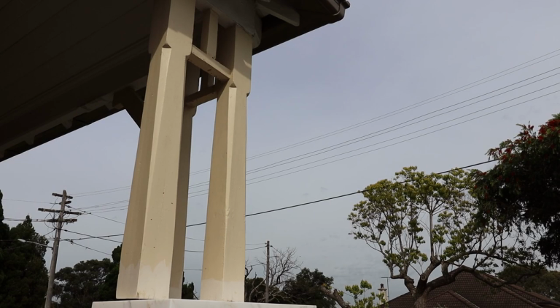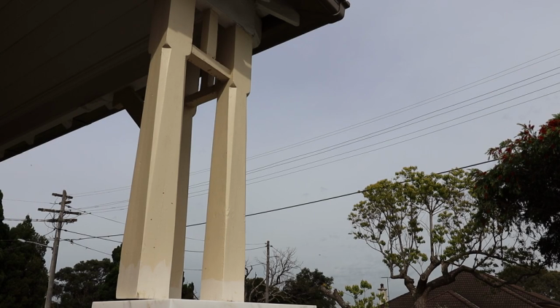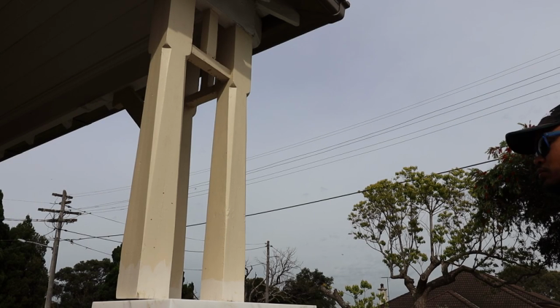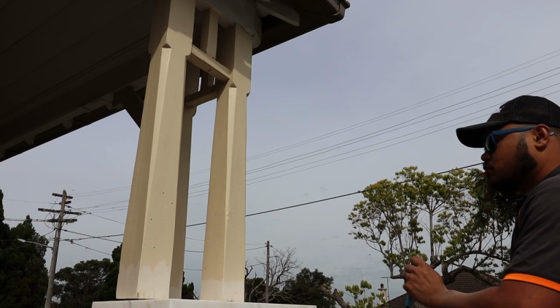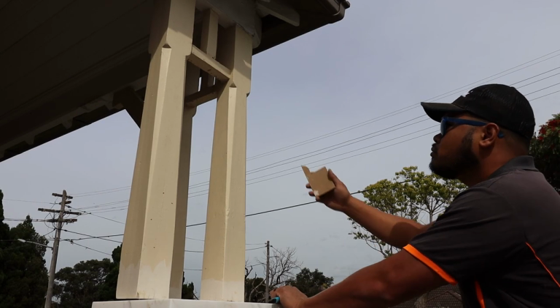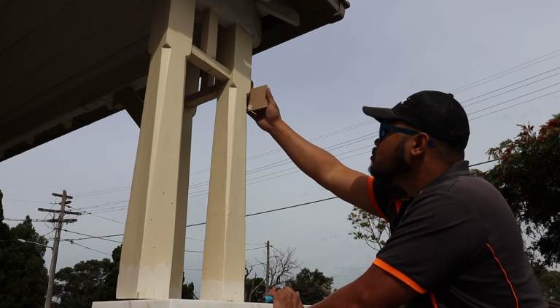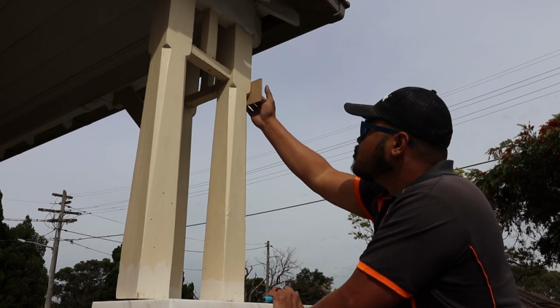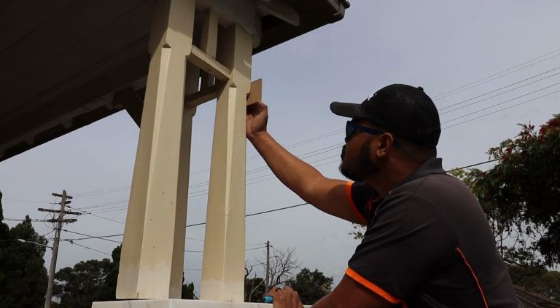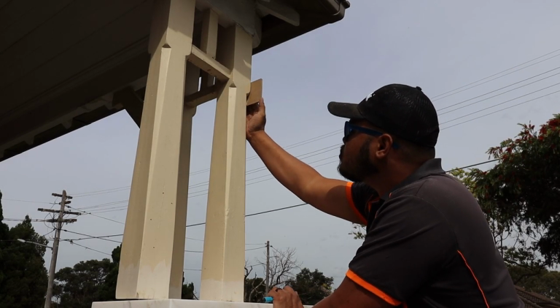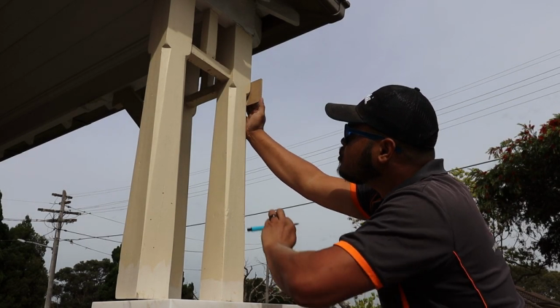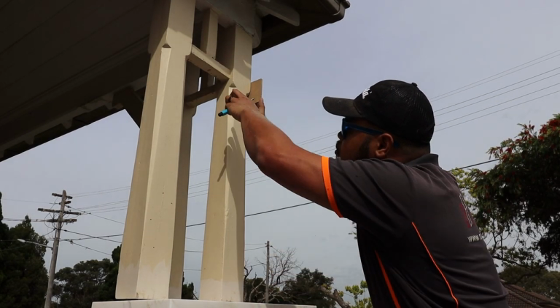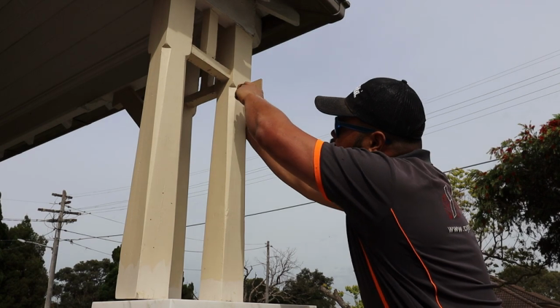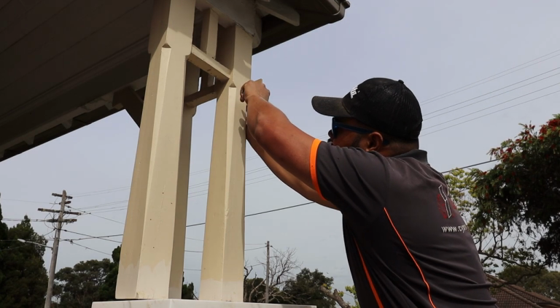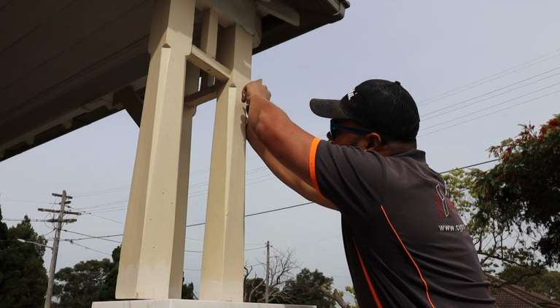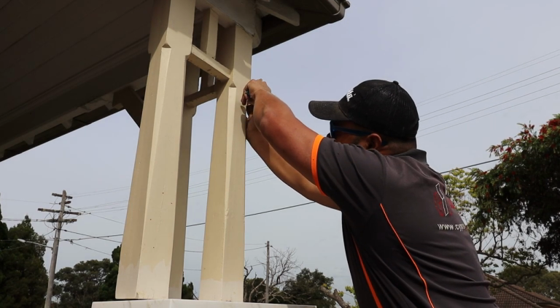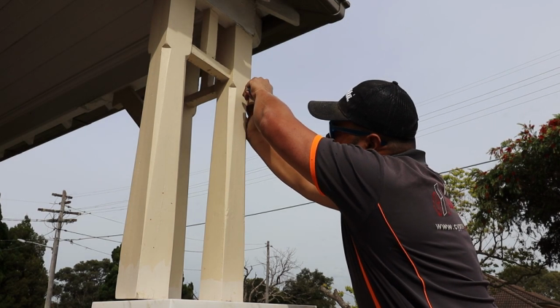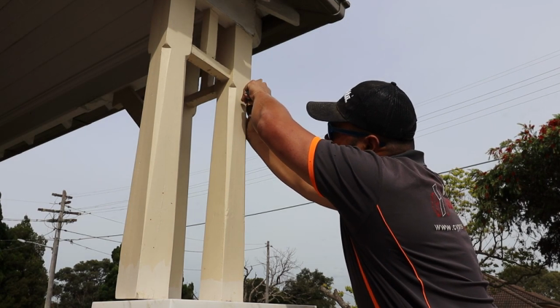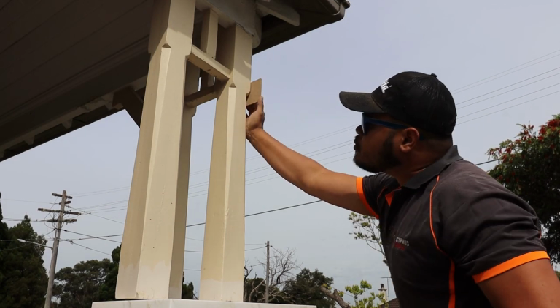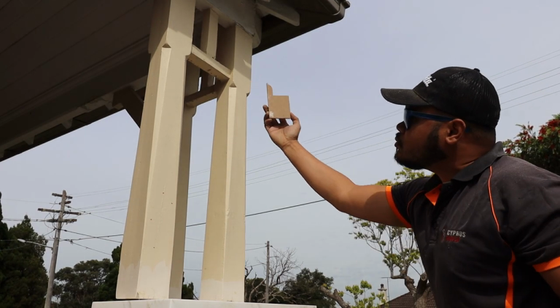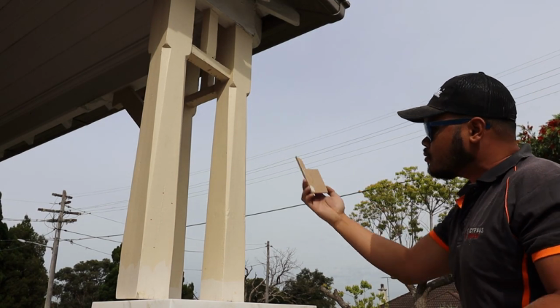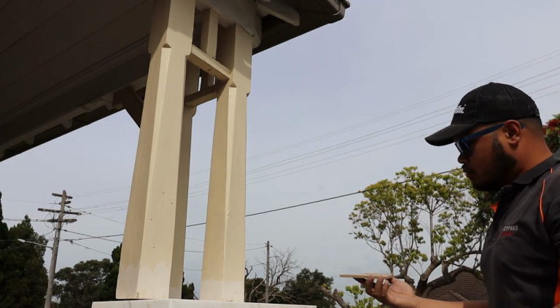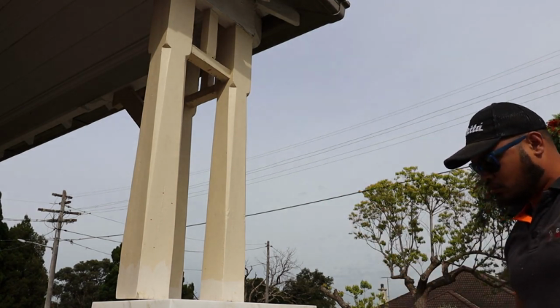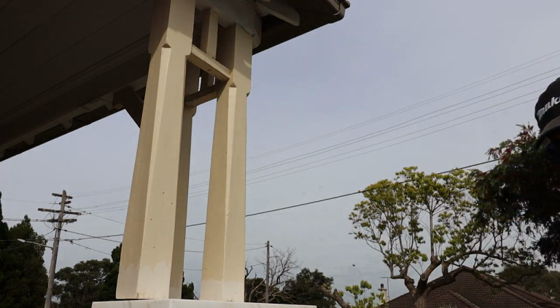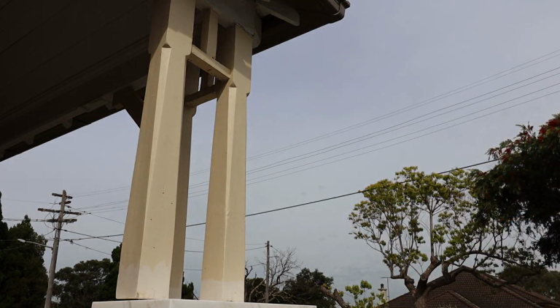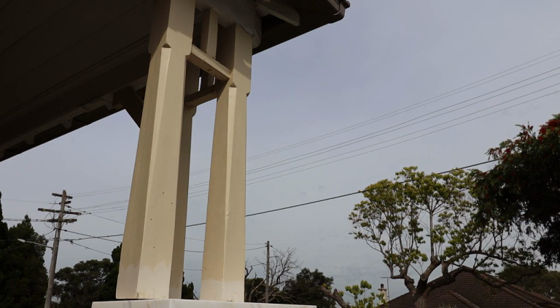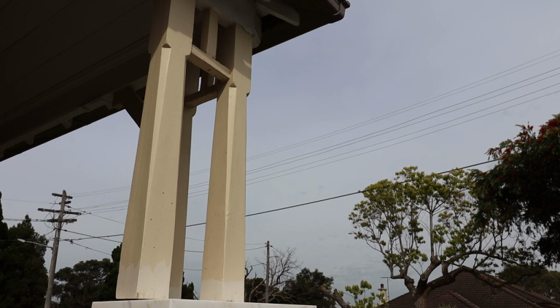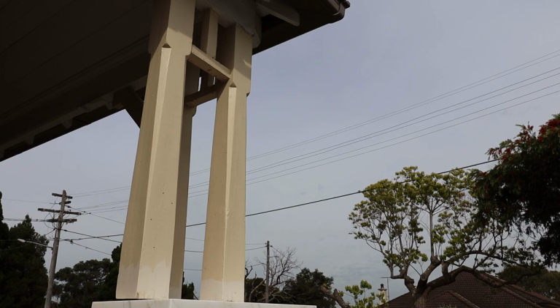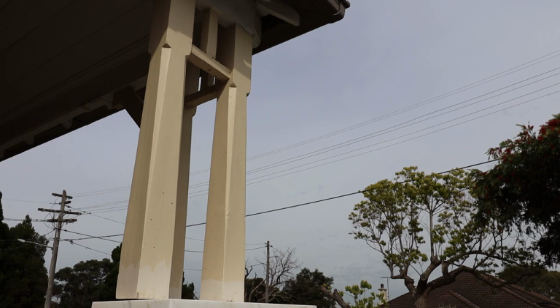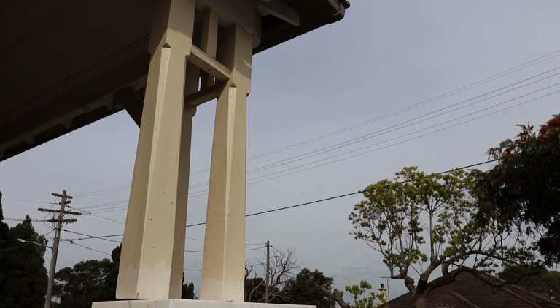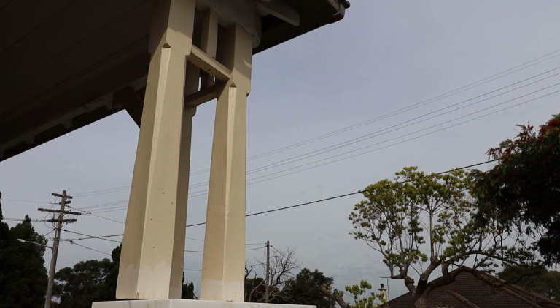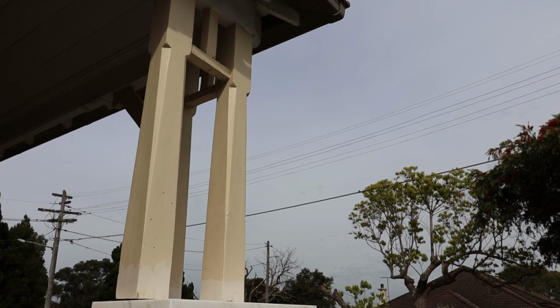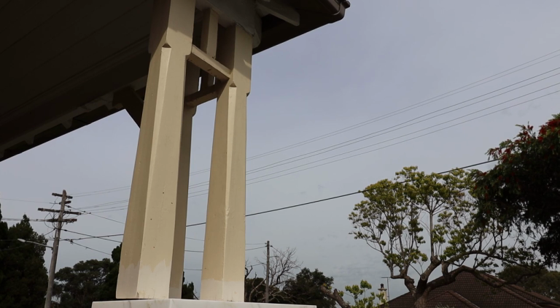The first thing that I do is I use a bit of MDF sheet, 3mm or so, and just cut out a template of the round in the post and just cut it out with the jigsaw, and that'll come in handy later.